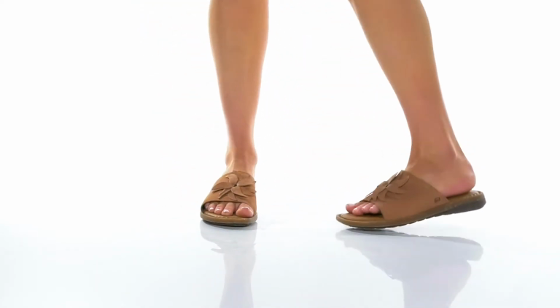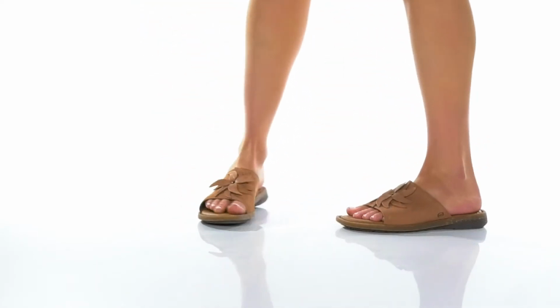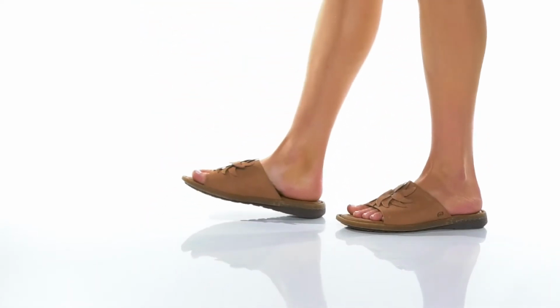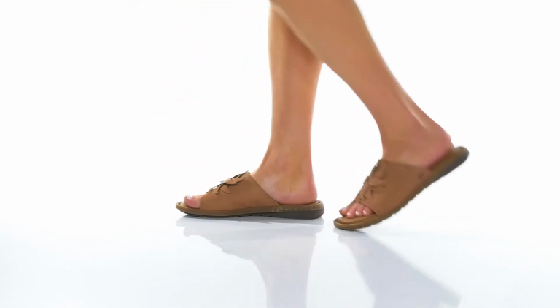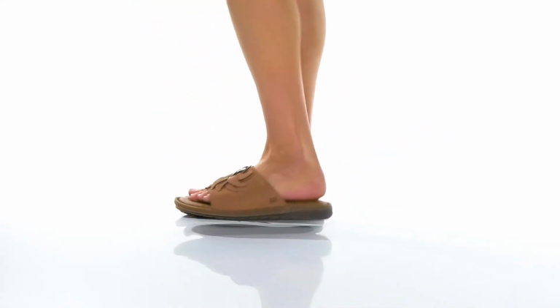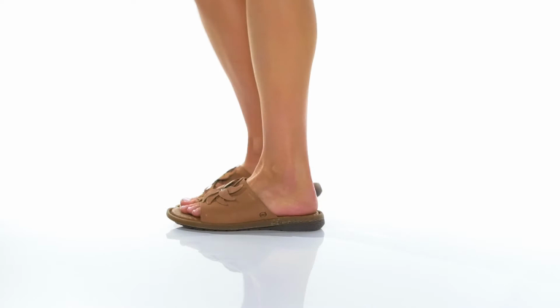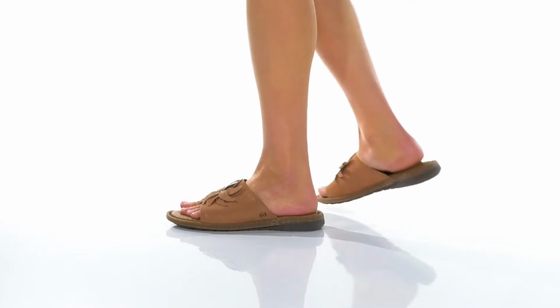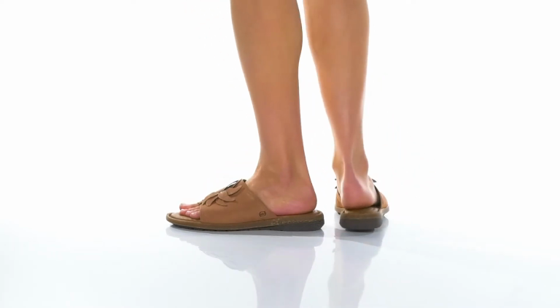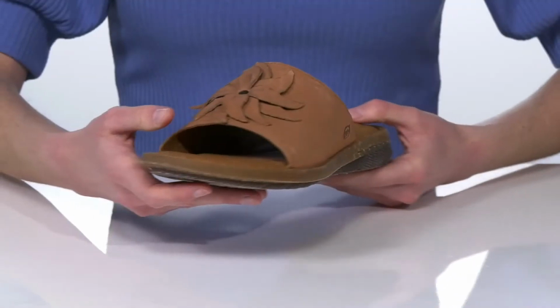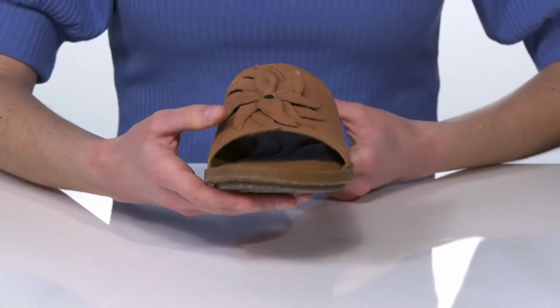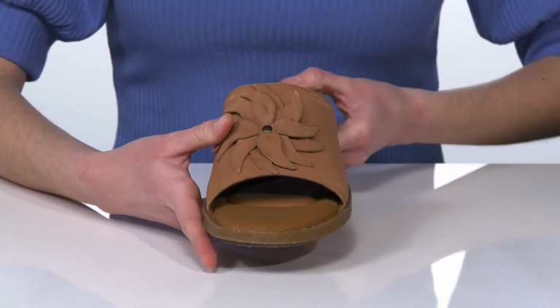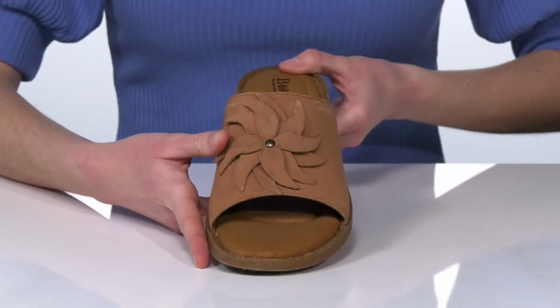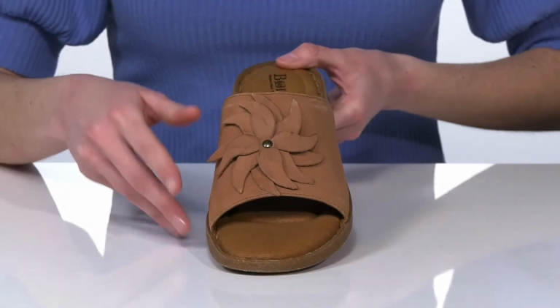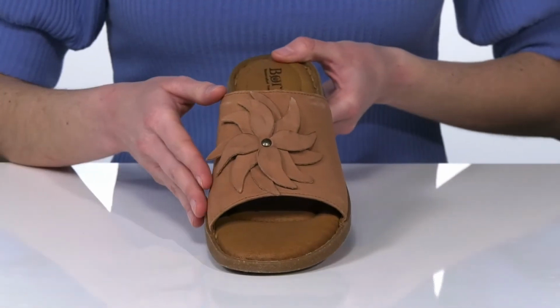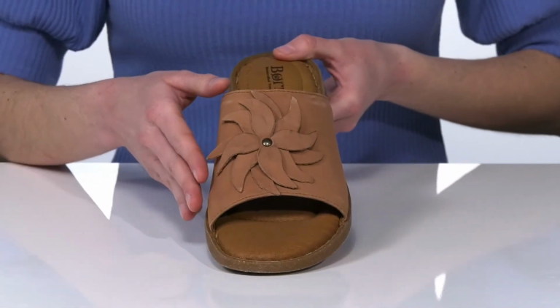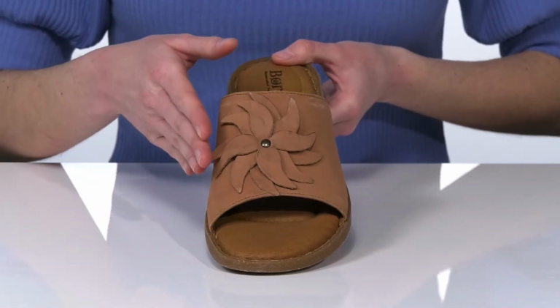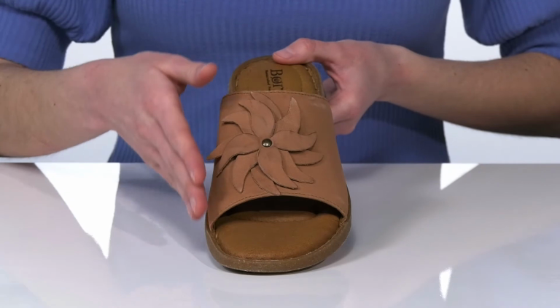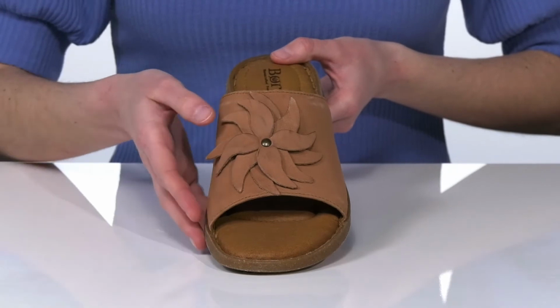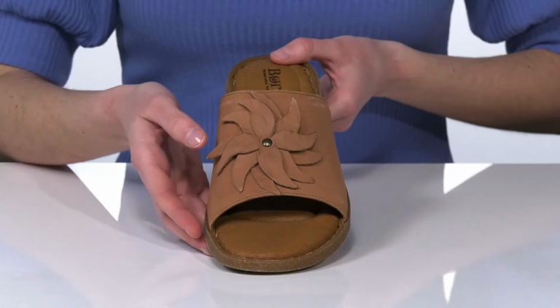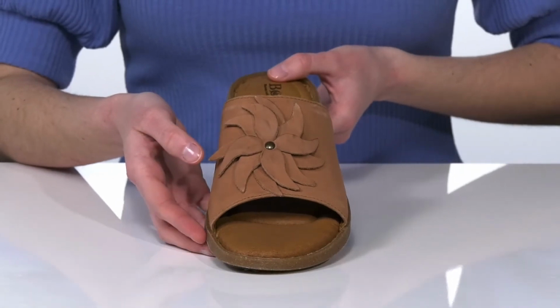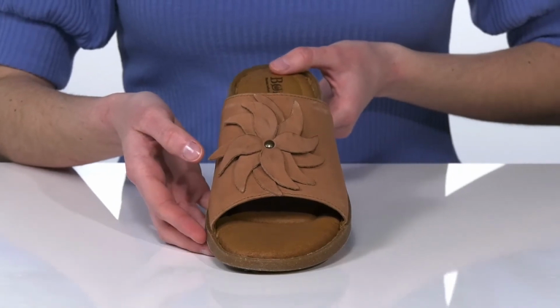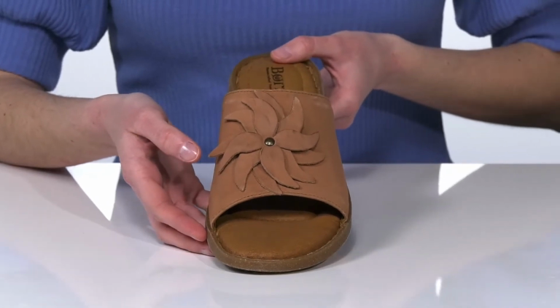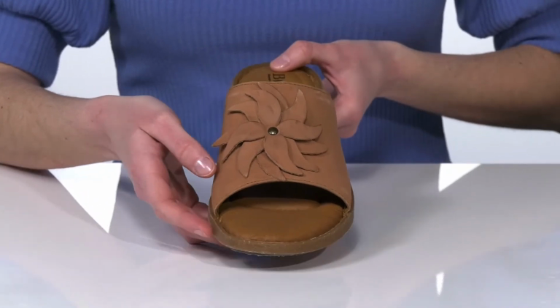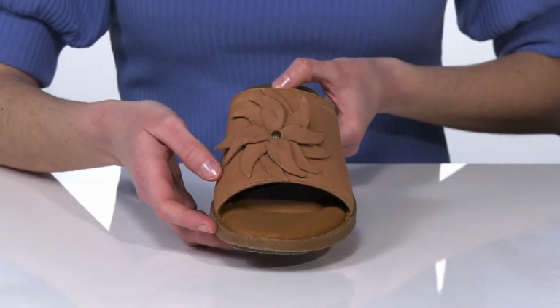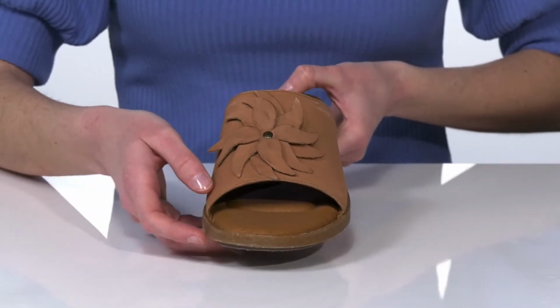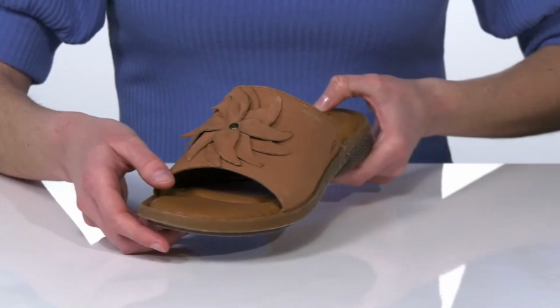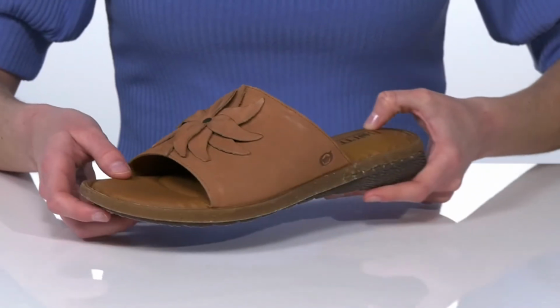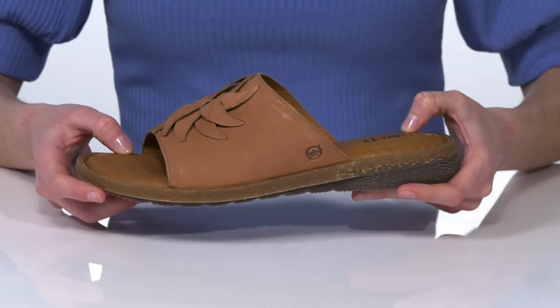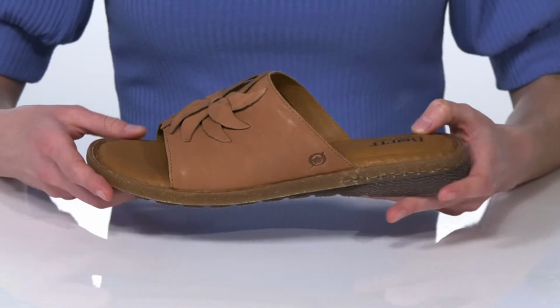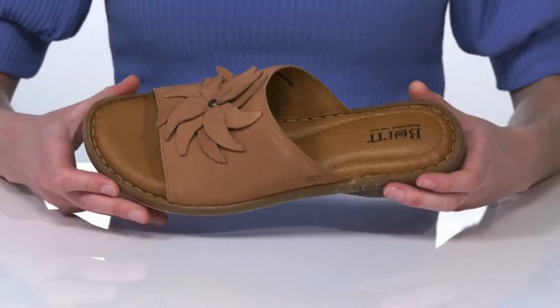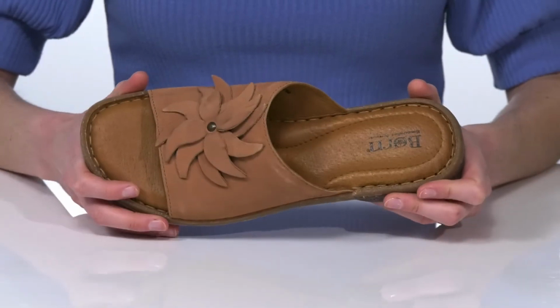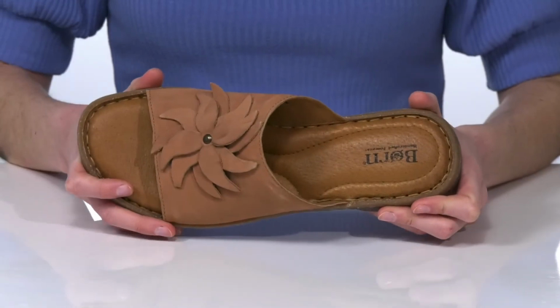The standout feature on these sandals has to be the 3D floral applique on the vamp. It makes them the perfect style to wear this spring and summer. The upper is made of leather and they also have a leather lining inside.